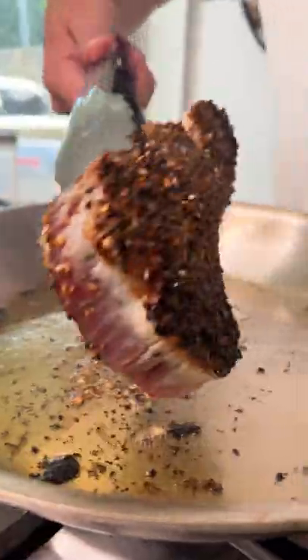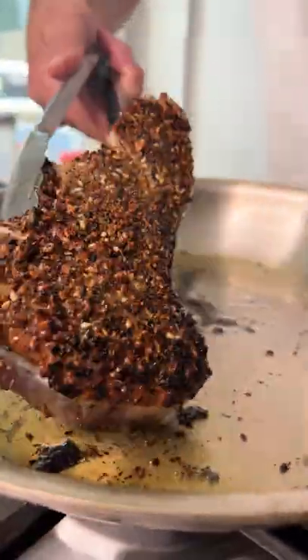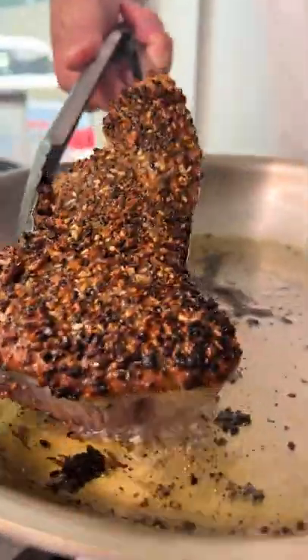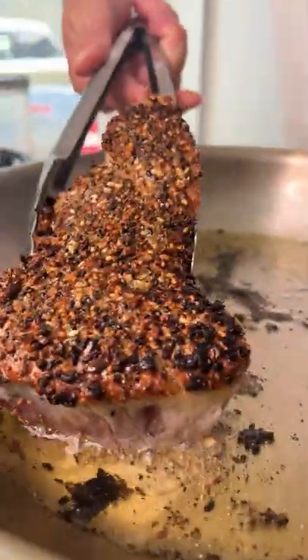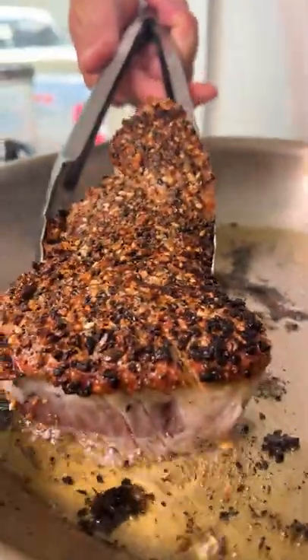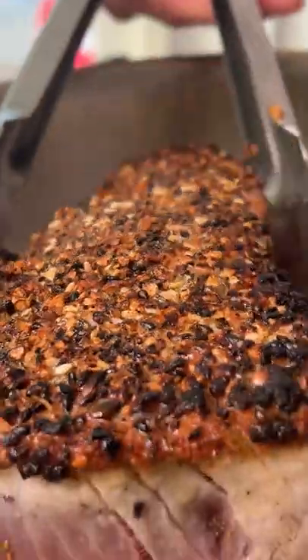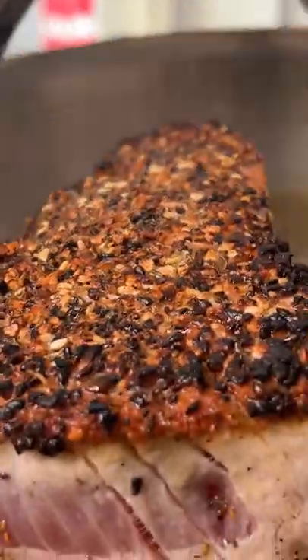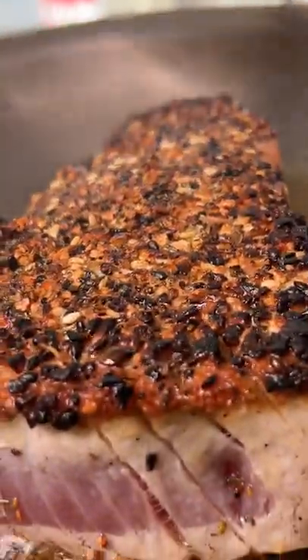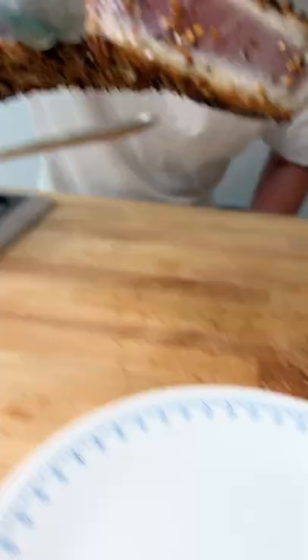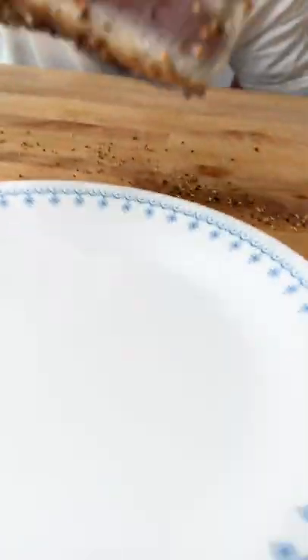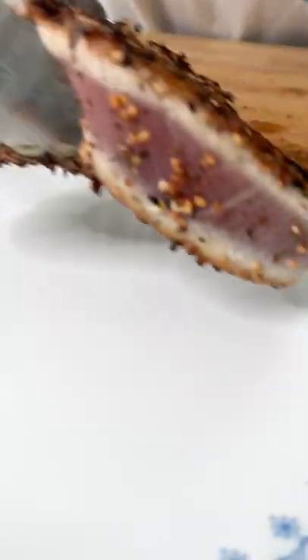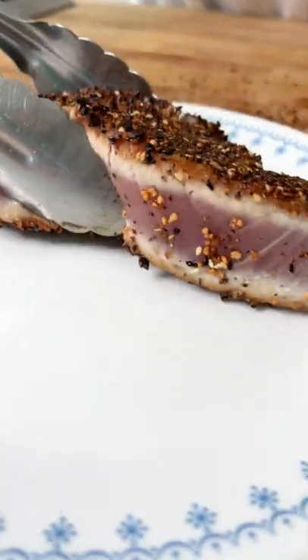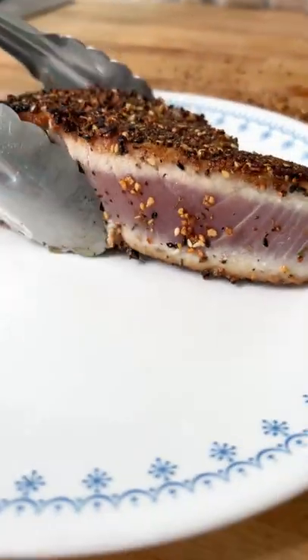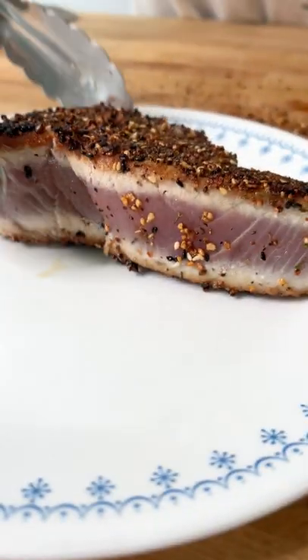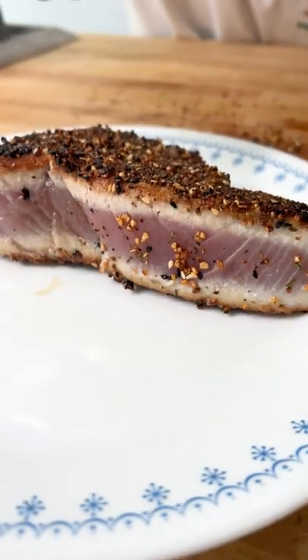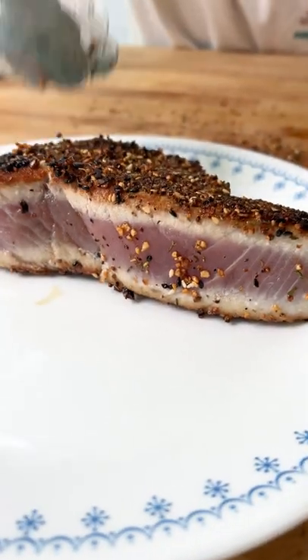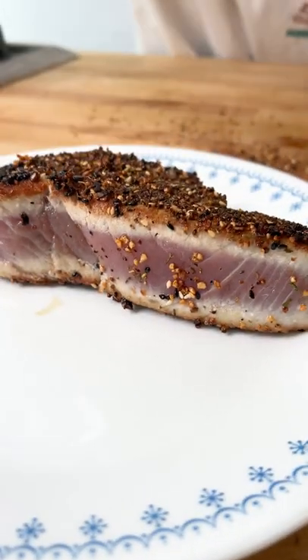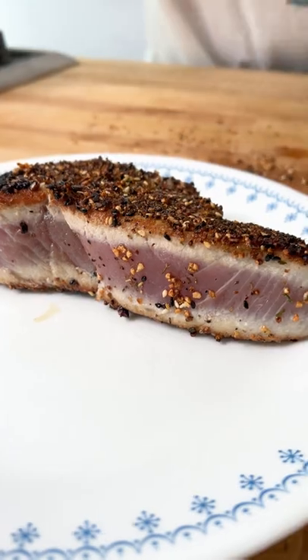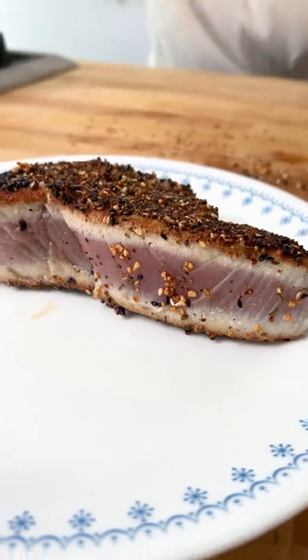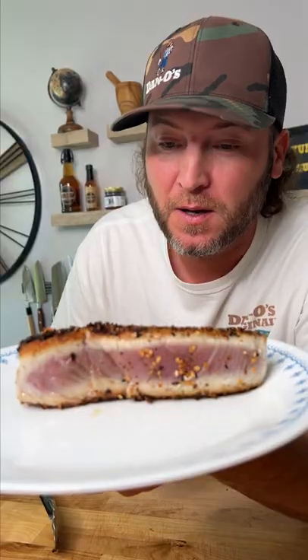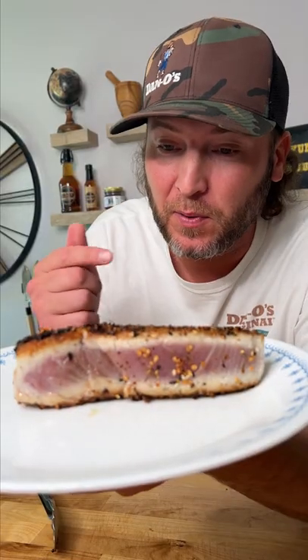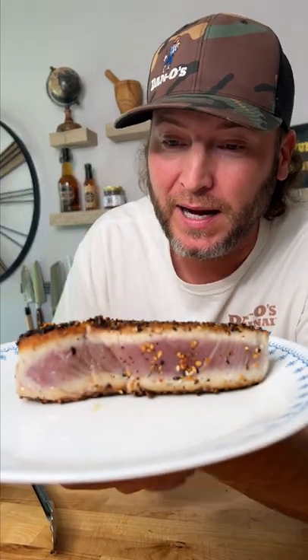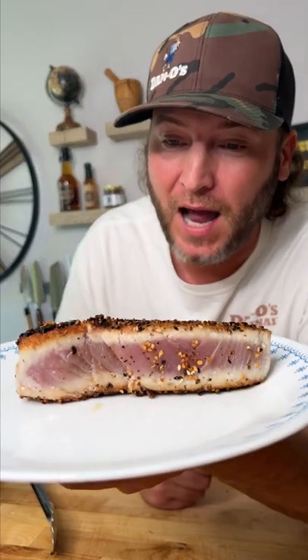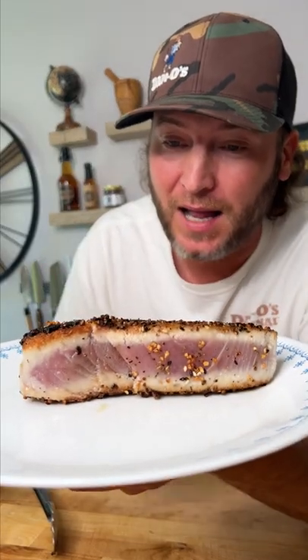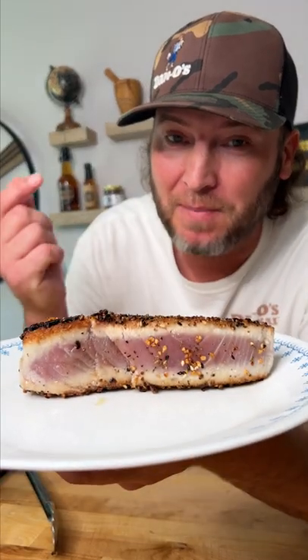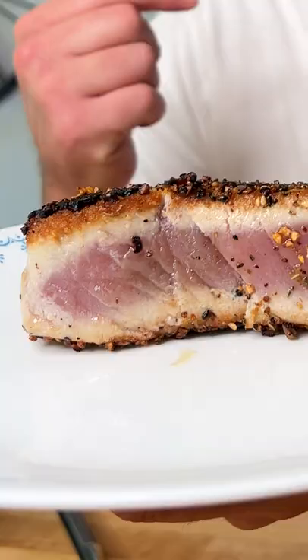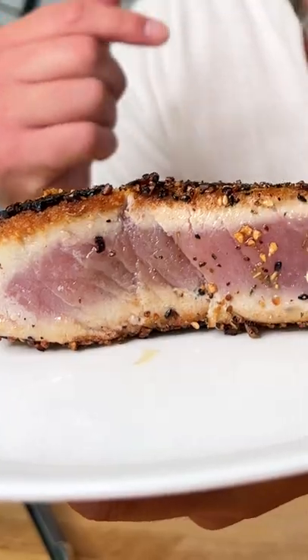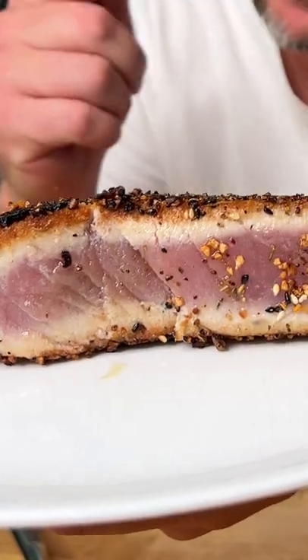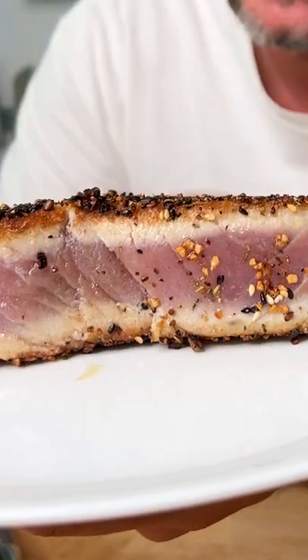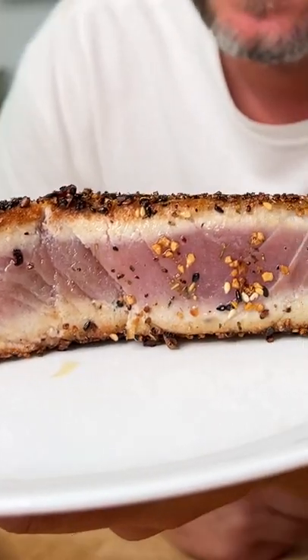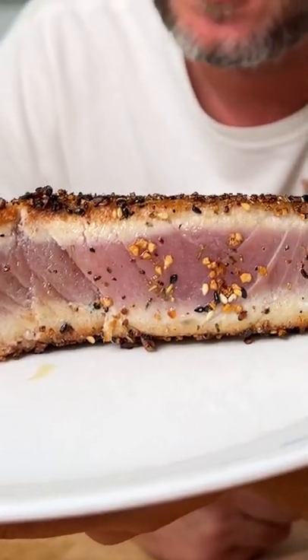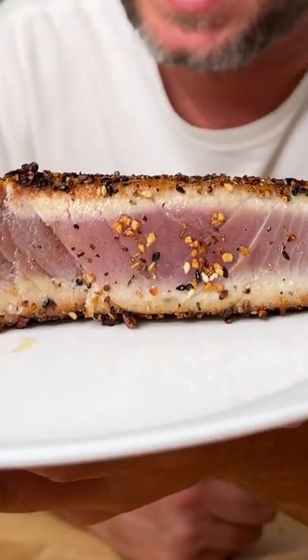After about one minute, give it a flip. One minute on each side, then set to the side. Some people like it hot — I like mine cold. I'm throwing this in the fridge for about an hour.